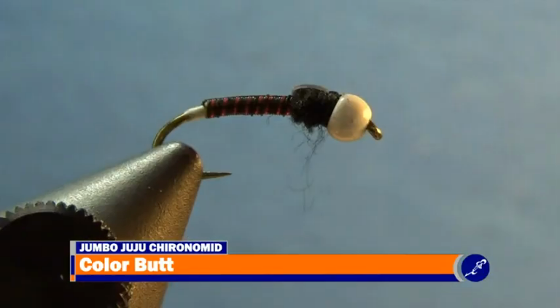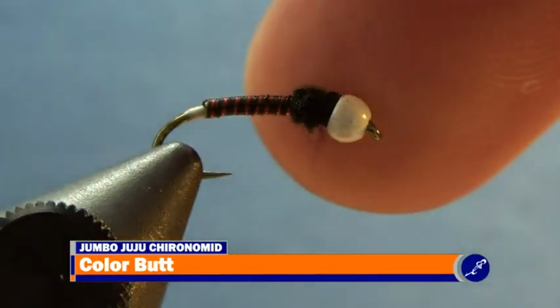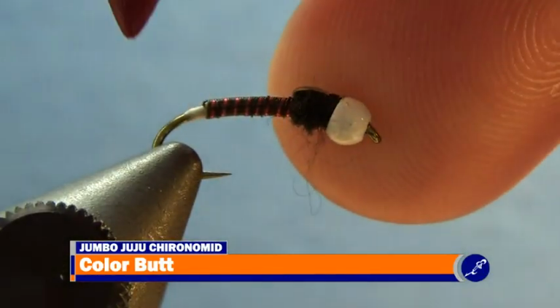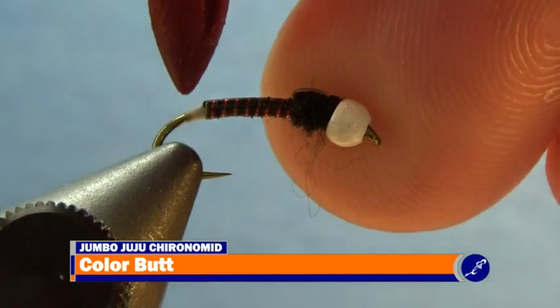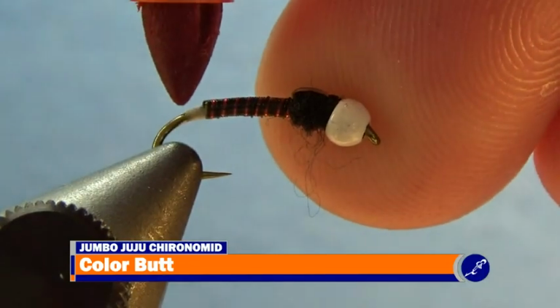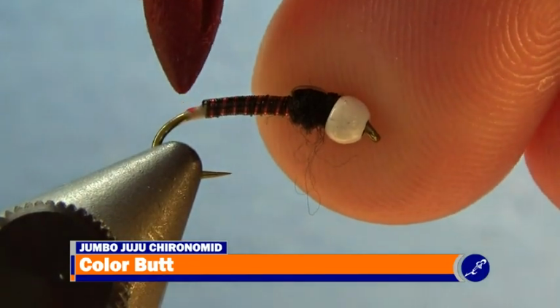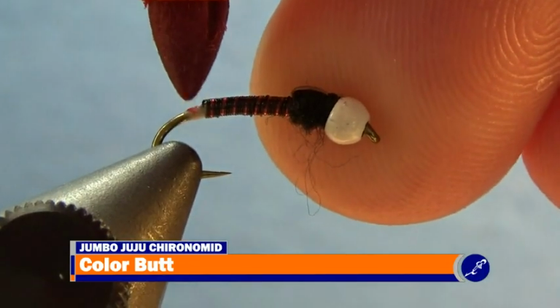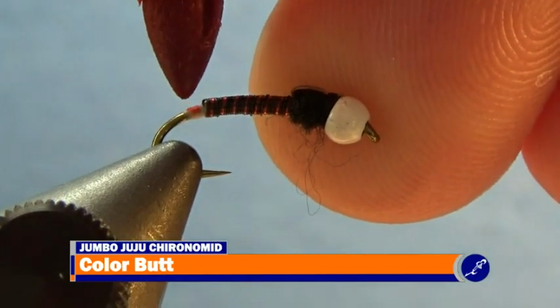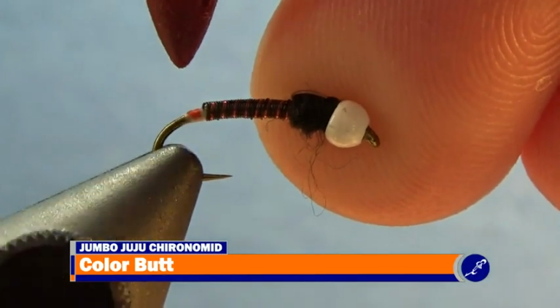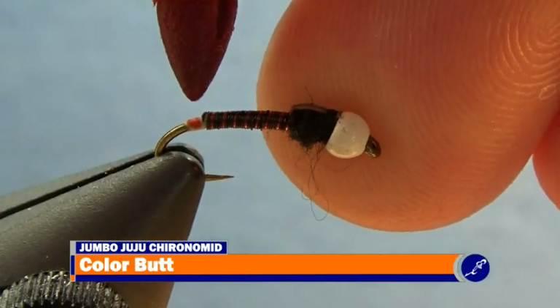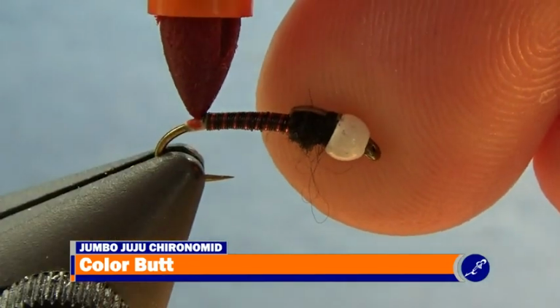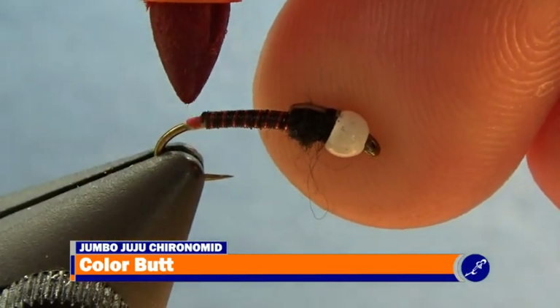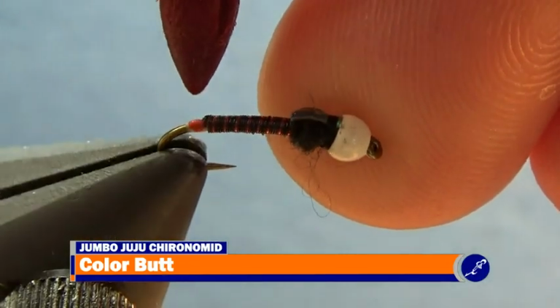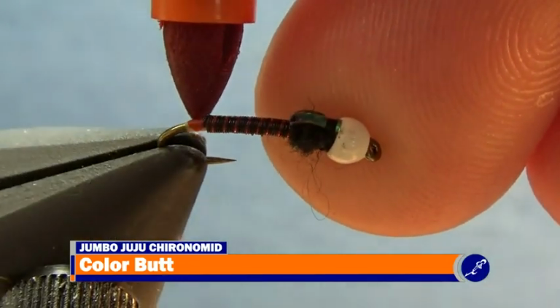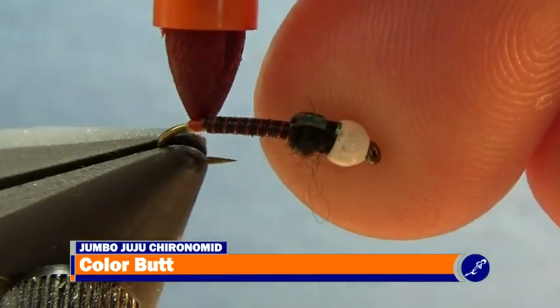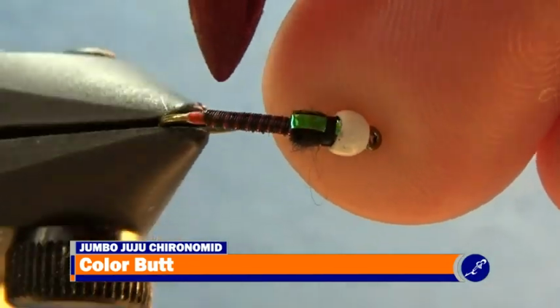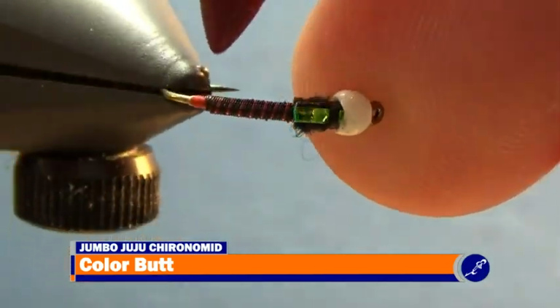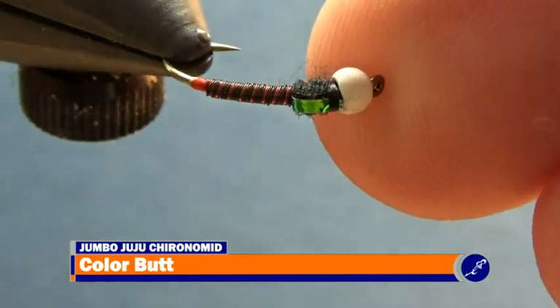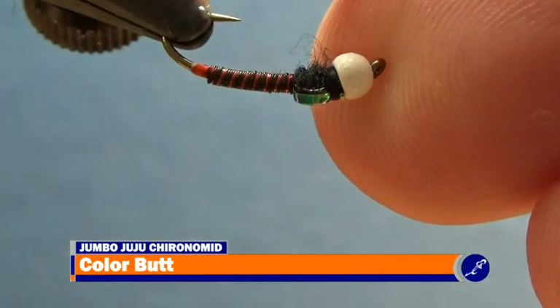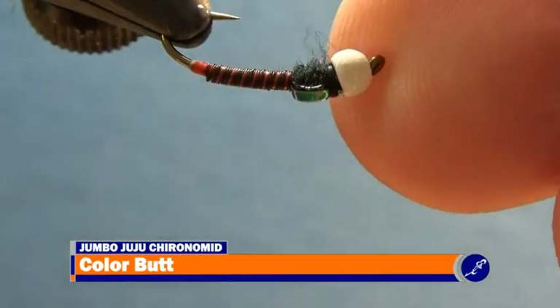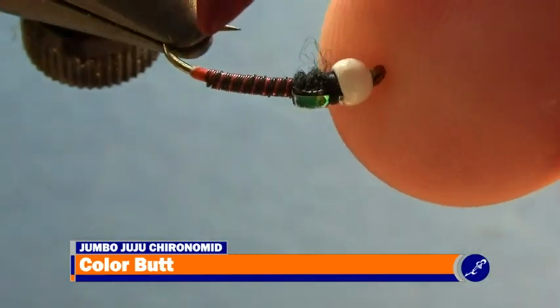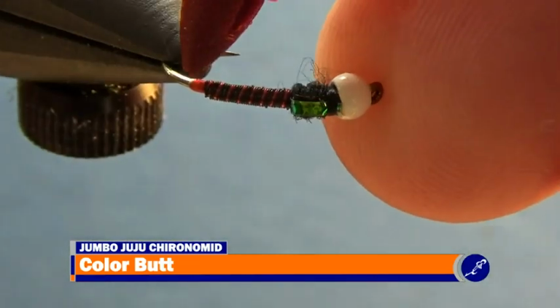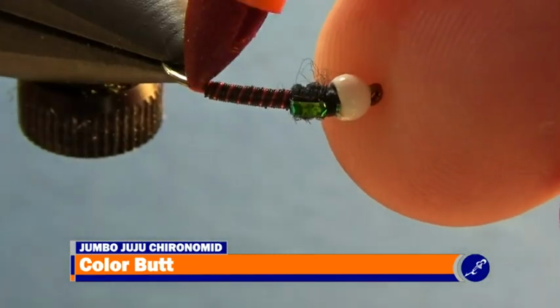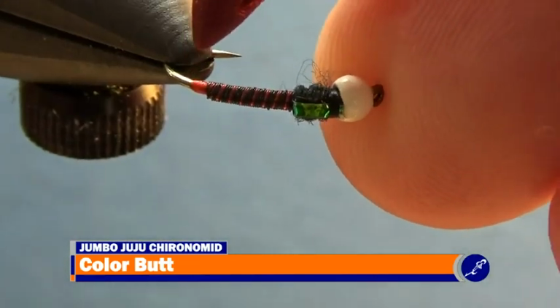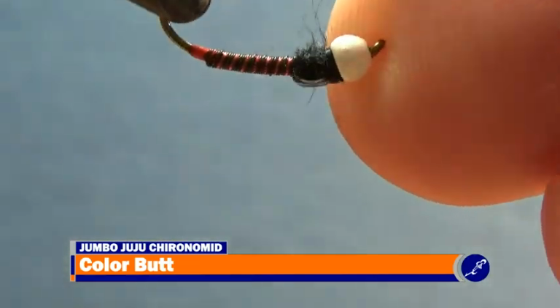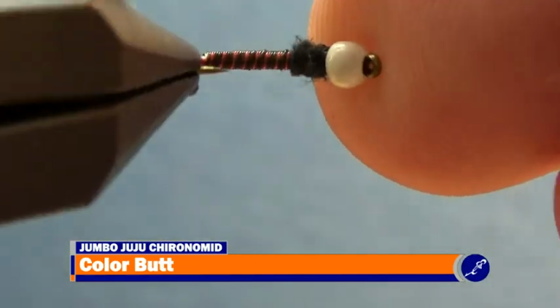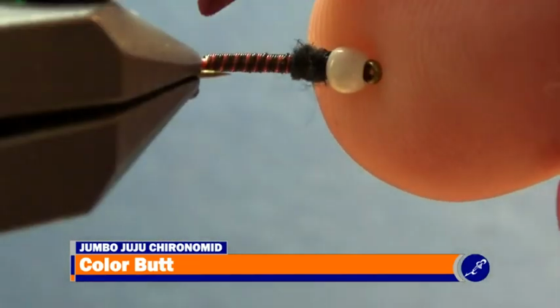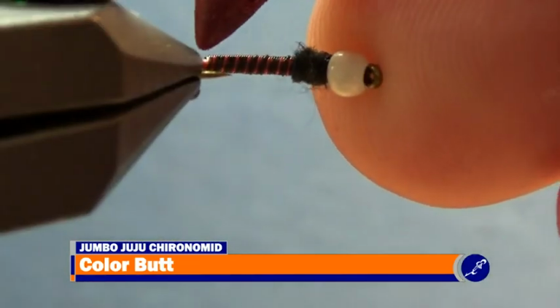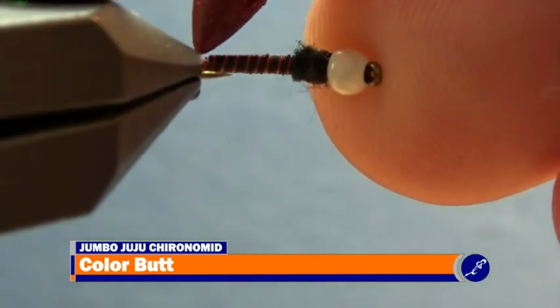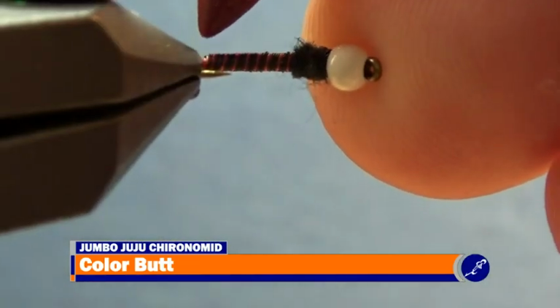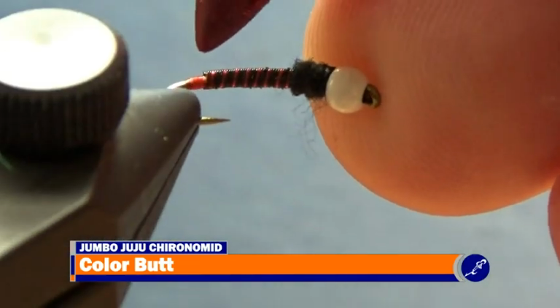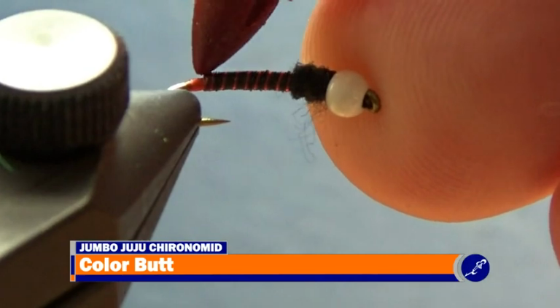Charlie's book says to use a red marker to color the butt. However, I want to give this Jumbo Juju a hot spot, so I'm using a fluorescent orange Sharpie. Just take the Sharpie and dab the exposed white thread with it until the exposed bud is orange instead of white.